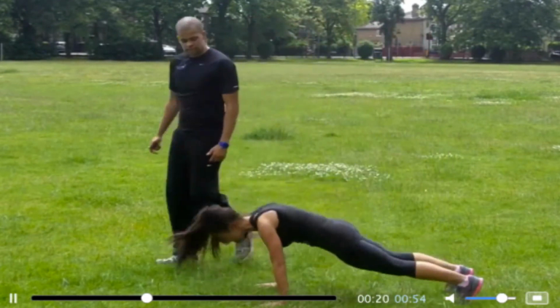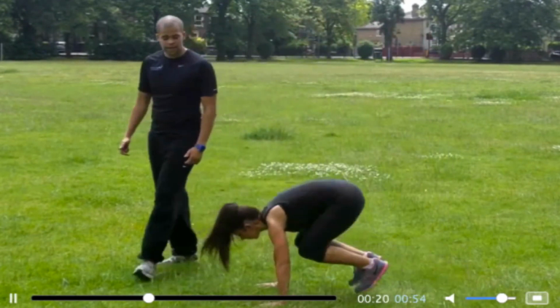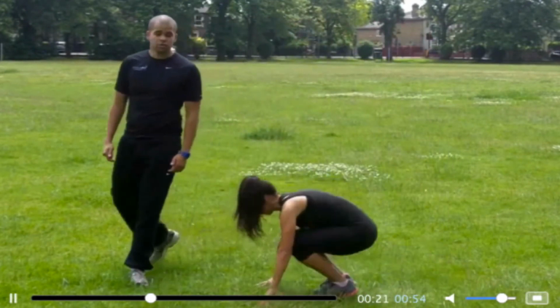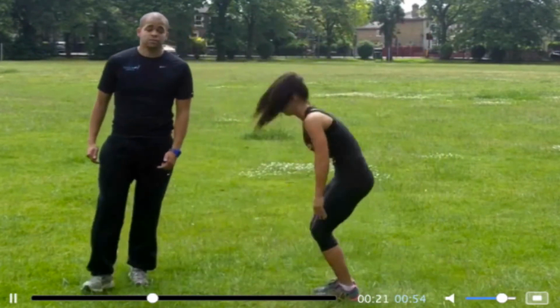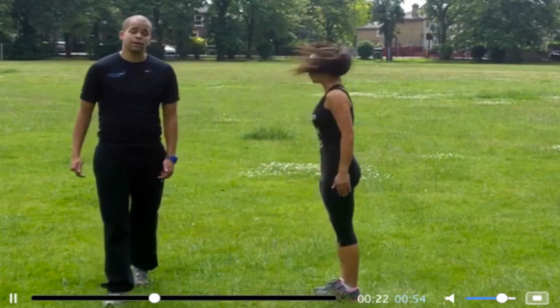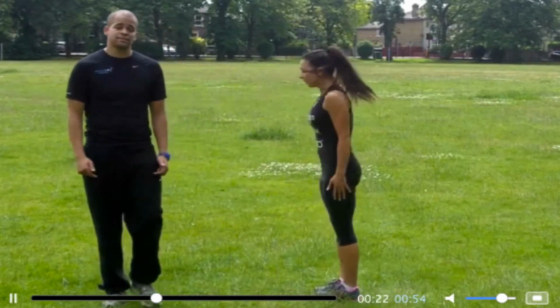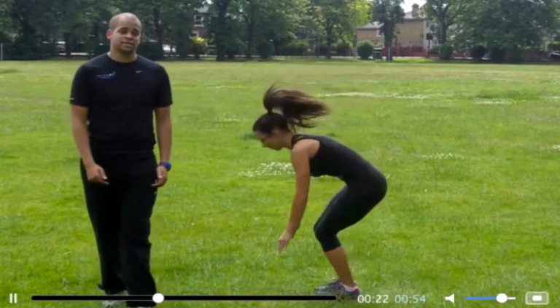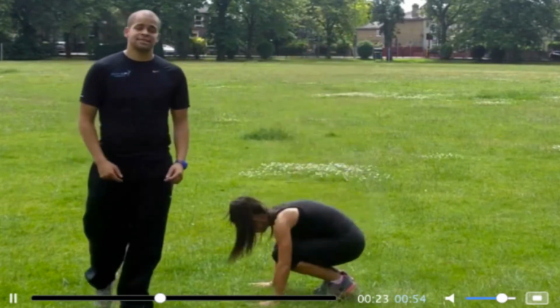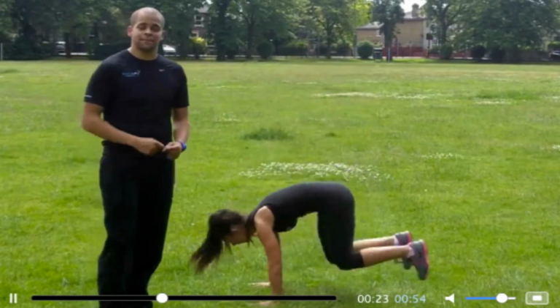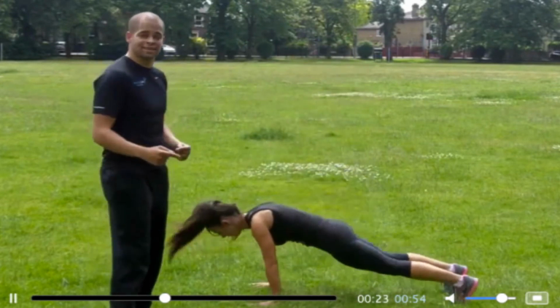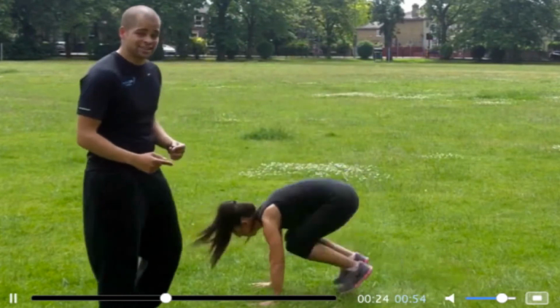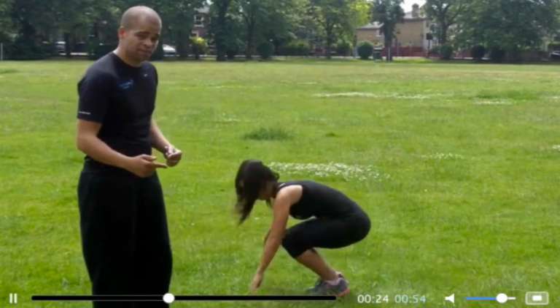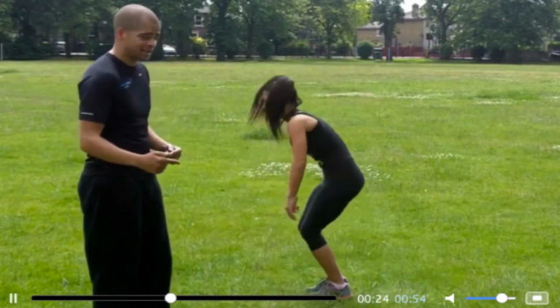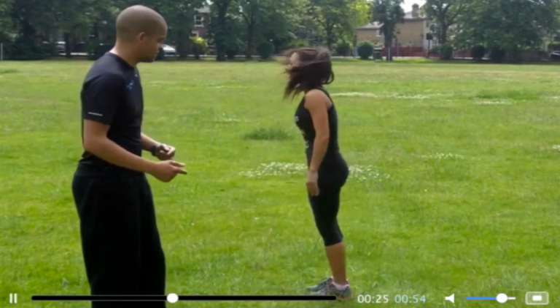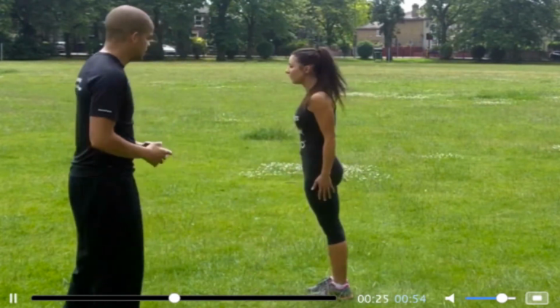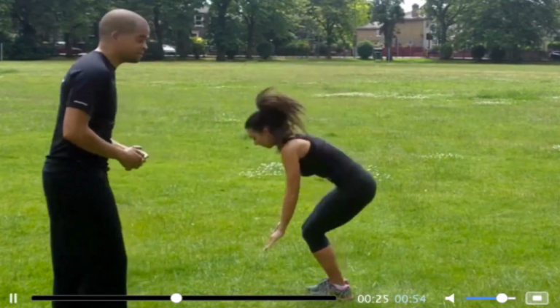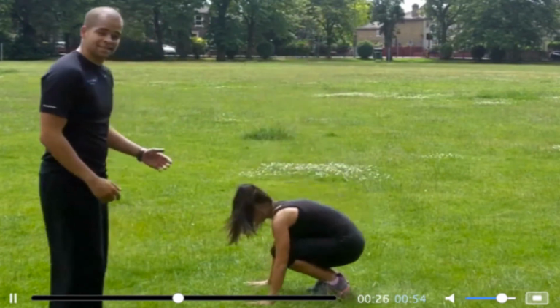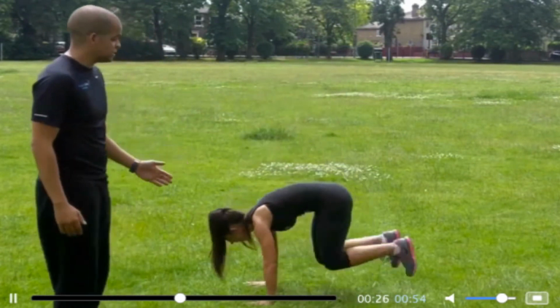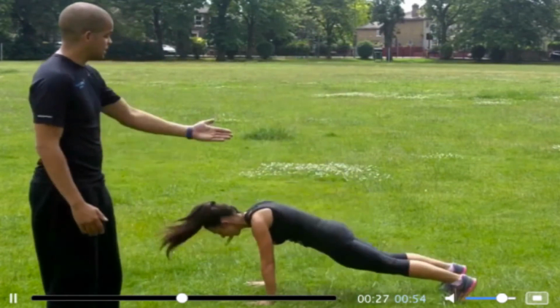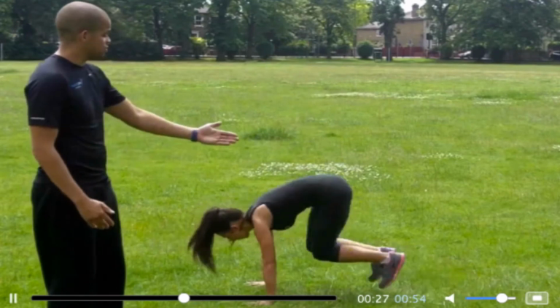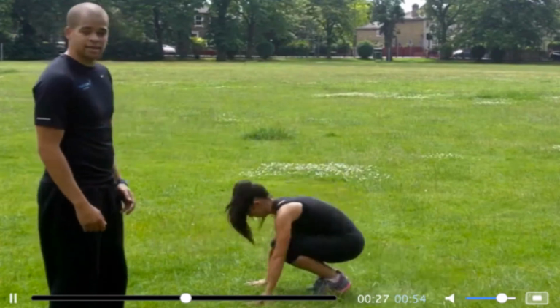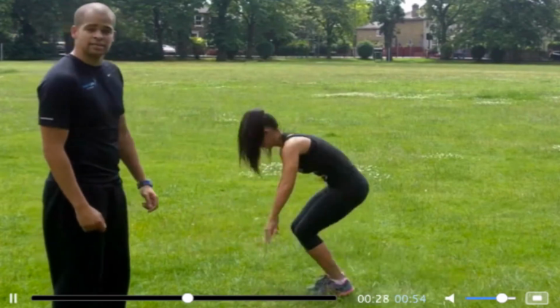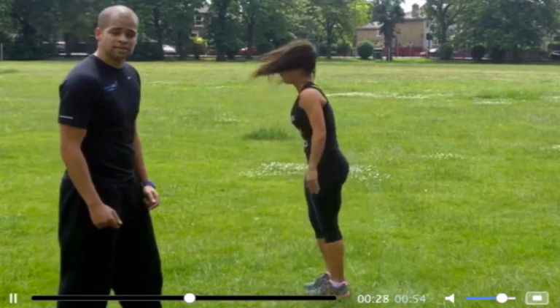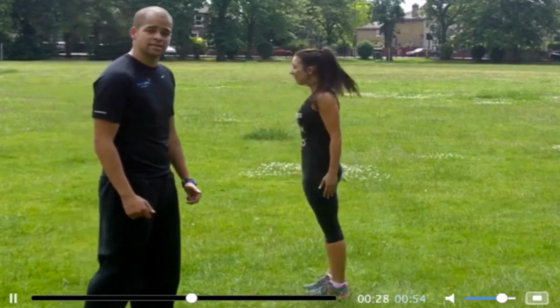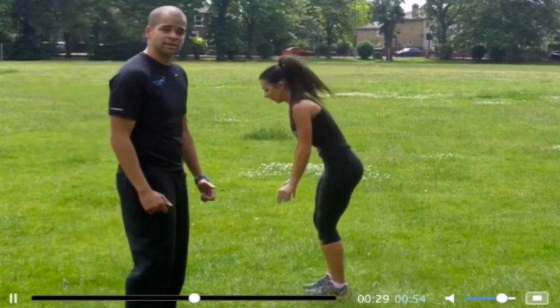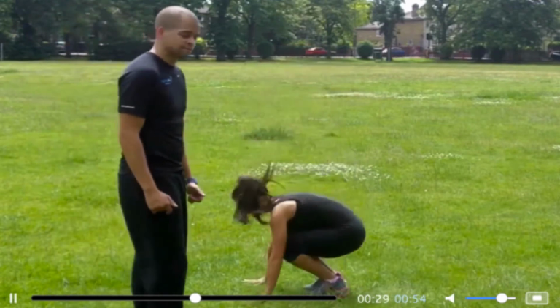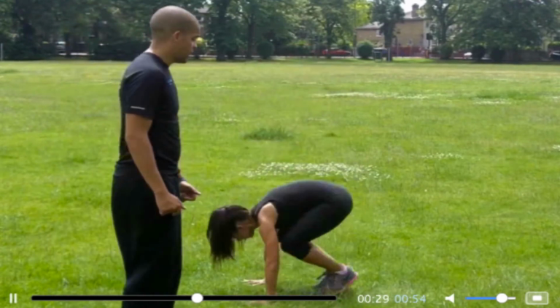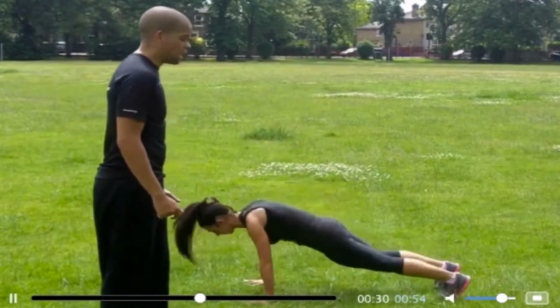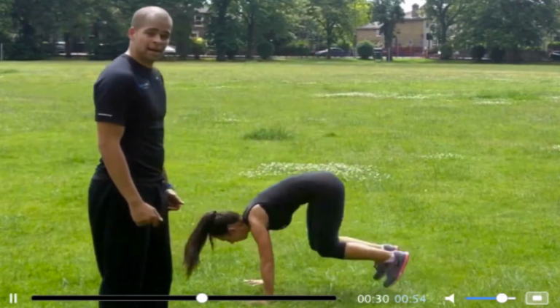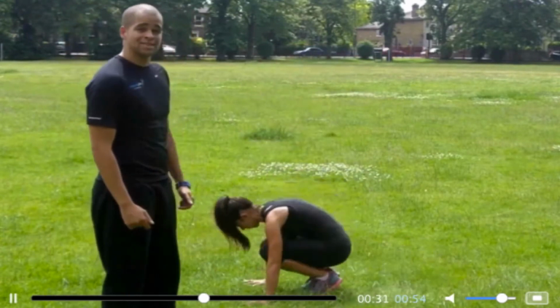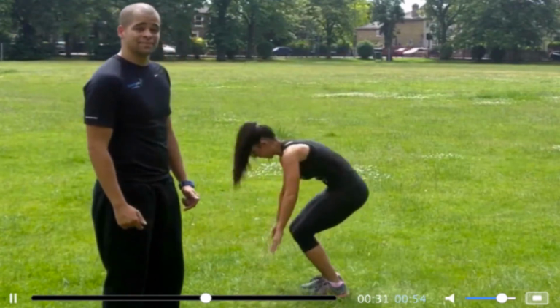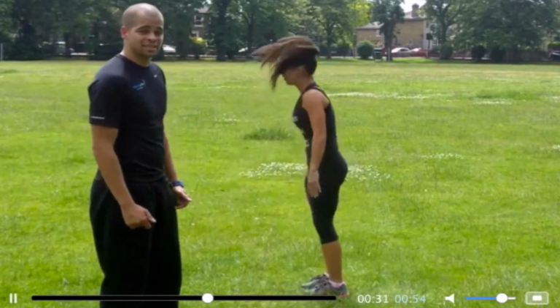From here you drop down into what would be a press-up position, but instead of stepping your legs out, you're actually going to jump your legs out. Jump the legs out so the body's nice and straight, stomach's nice and tight, then you come back up to a standing position.